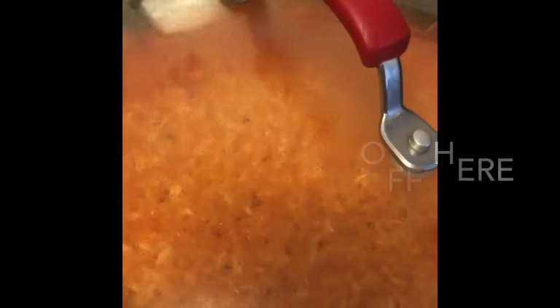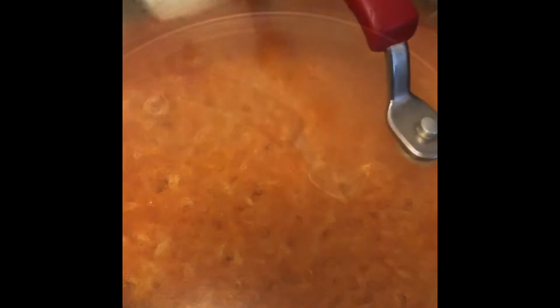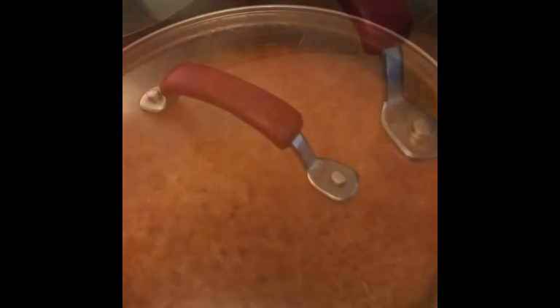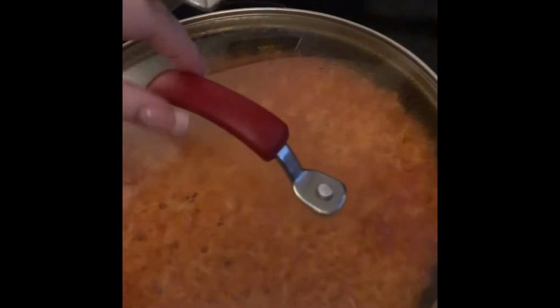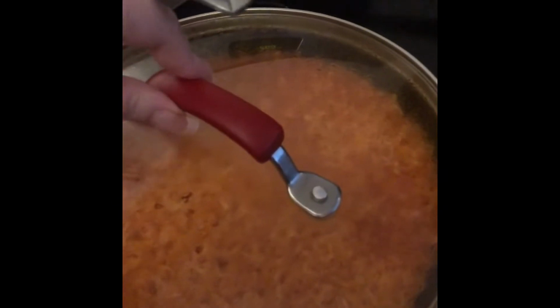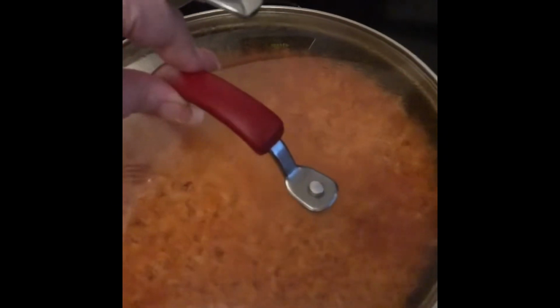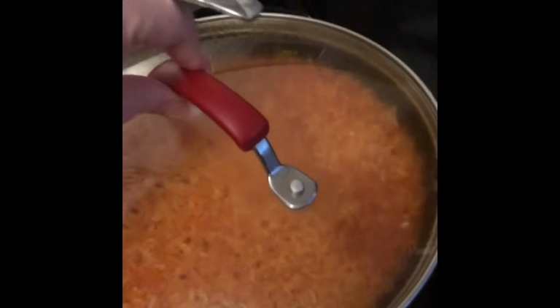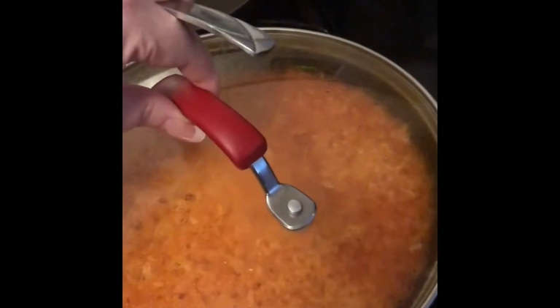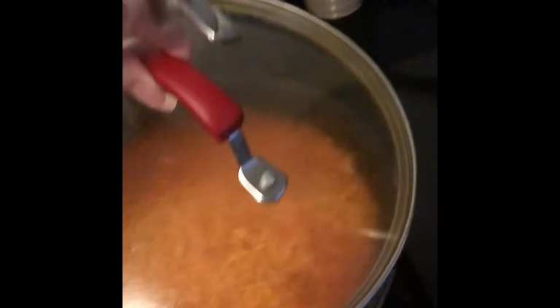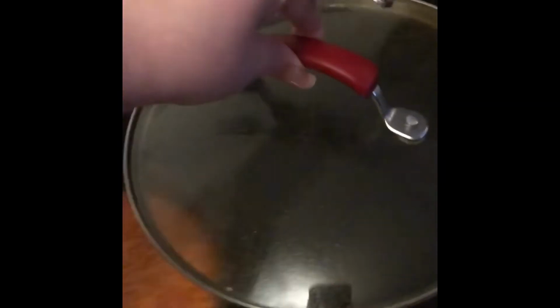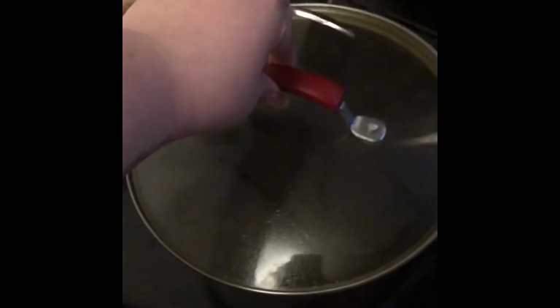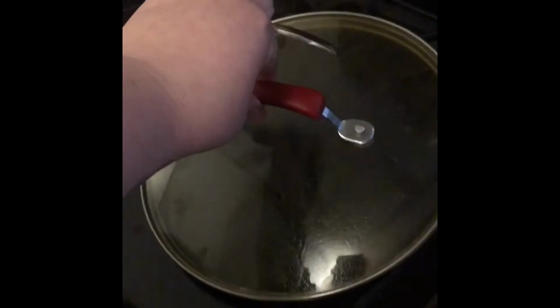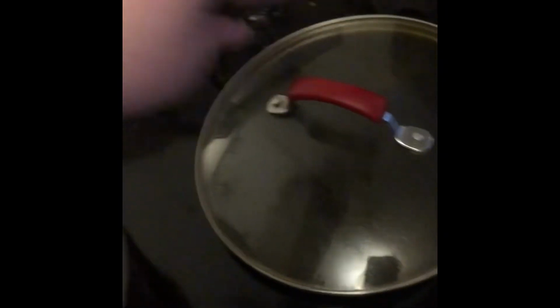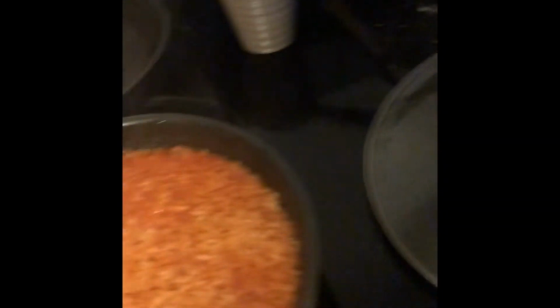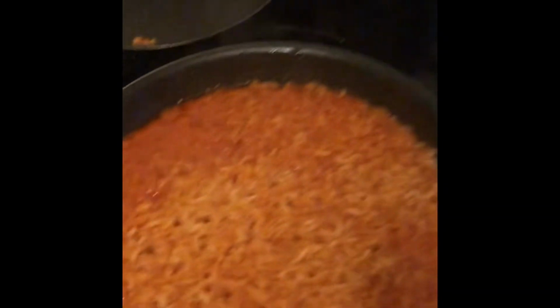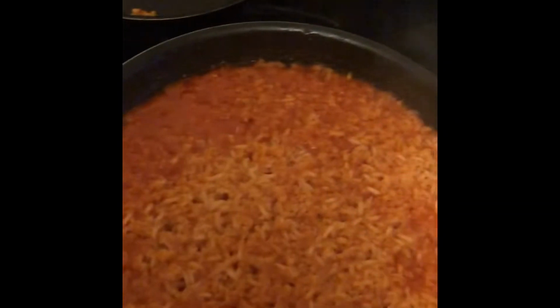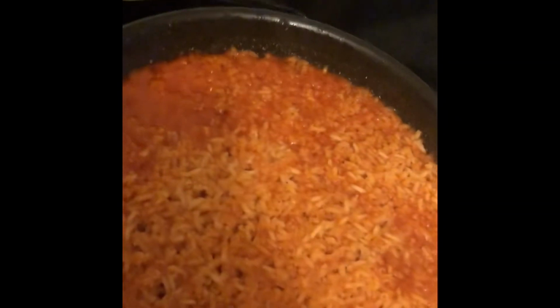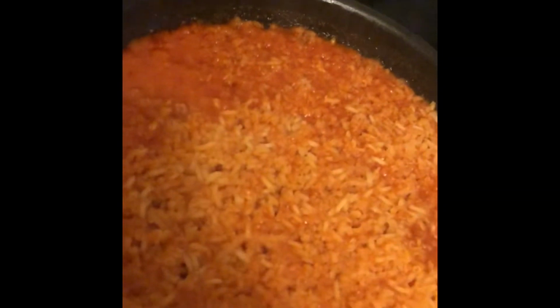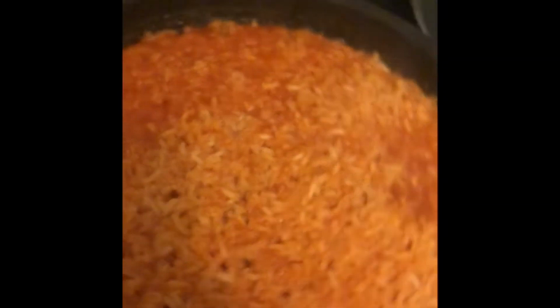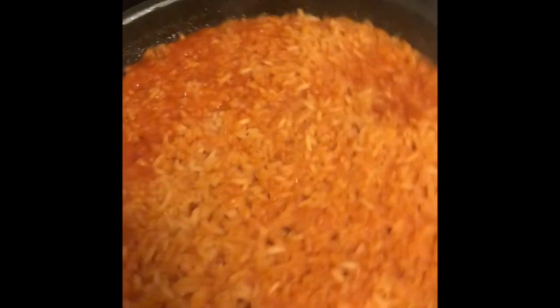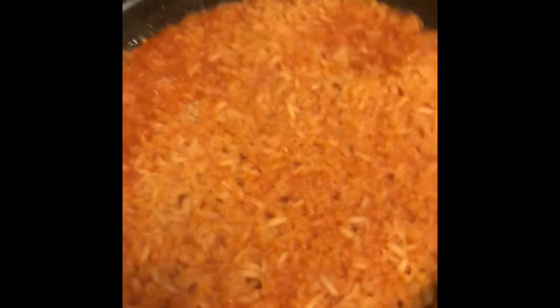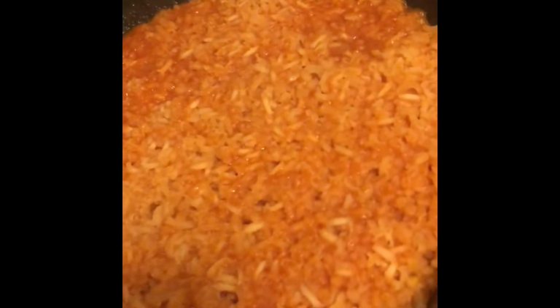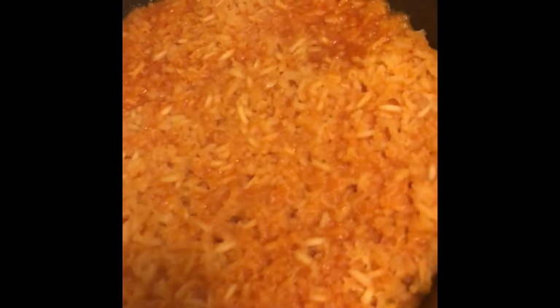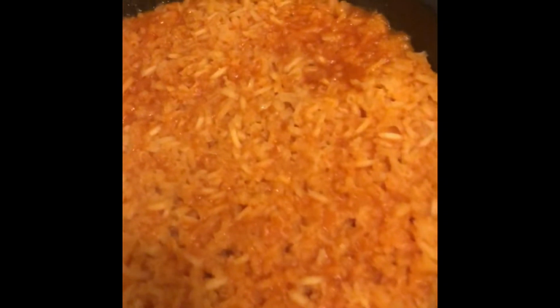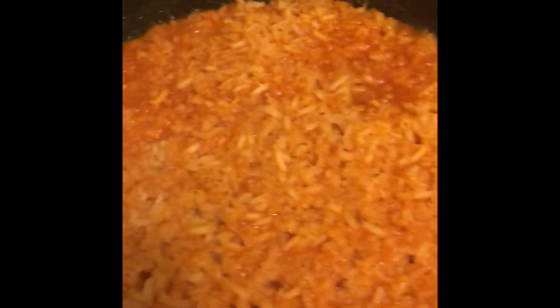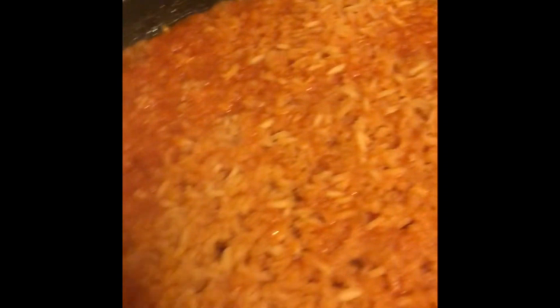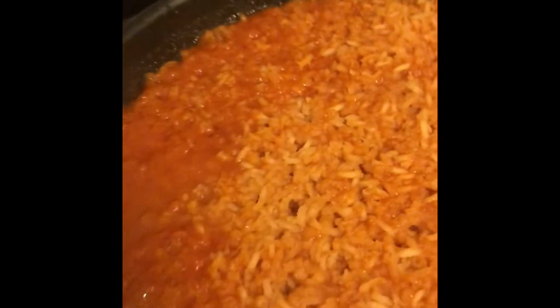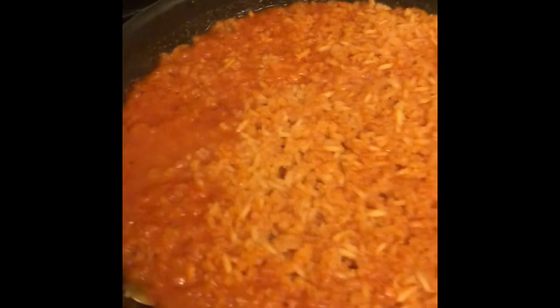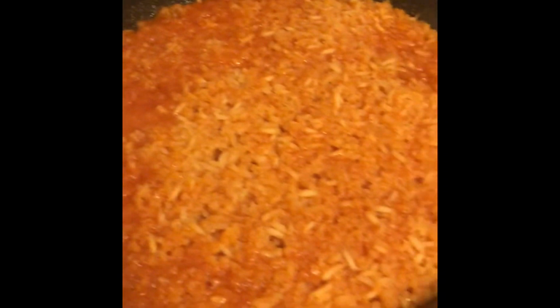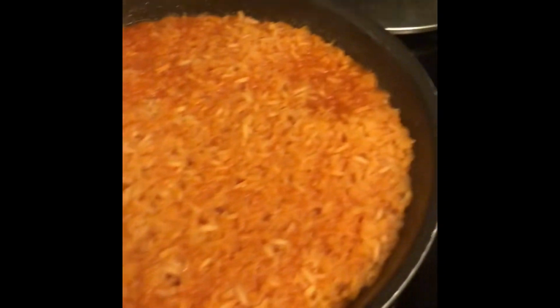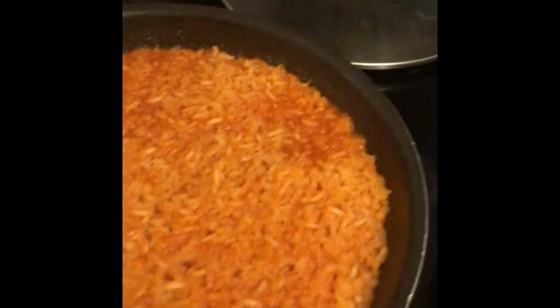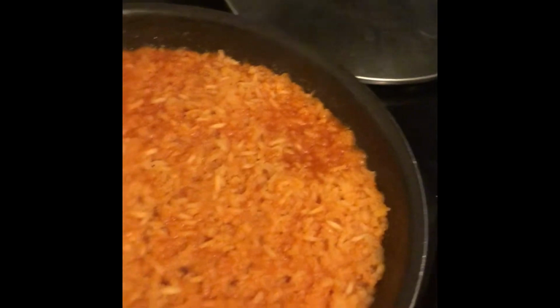It's been five minutes, the heat is off. Go ahead and take the top off and look at that — this is how I make my rice.